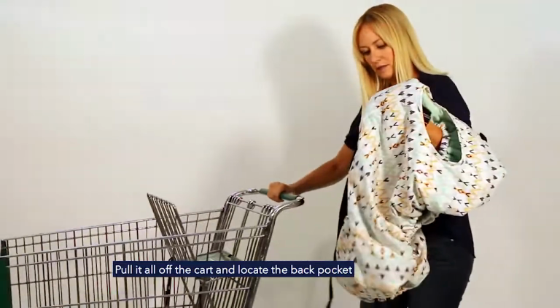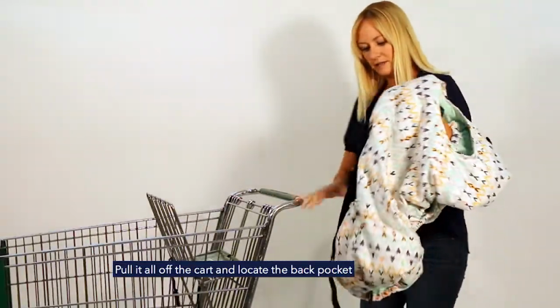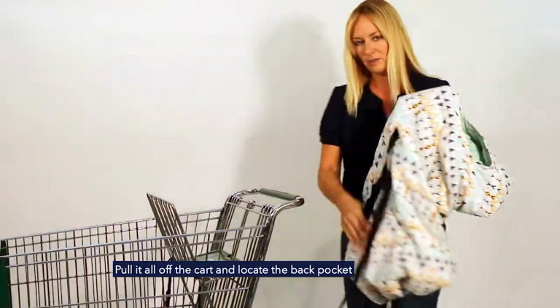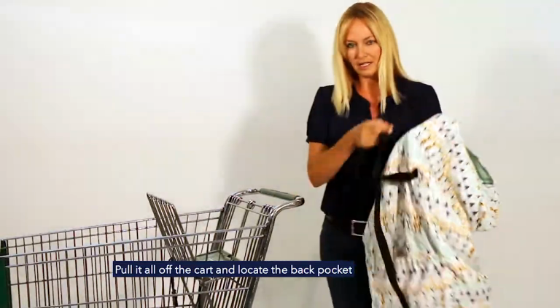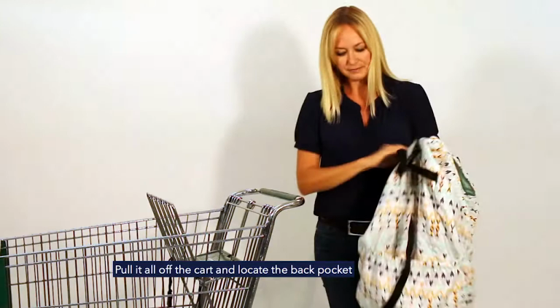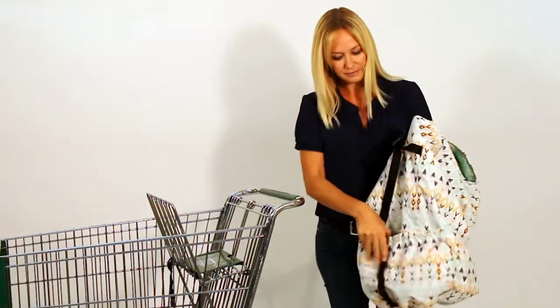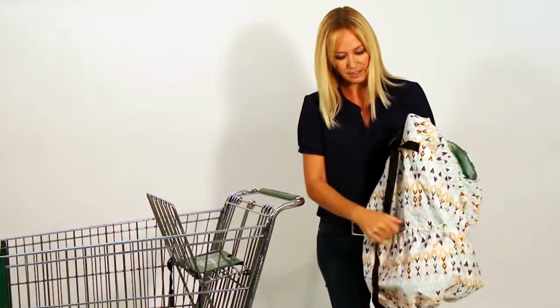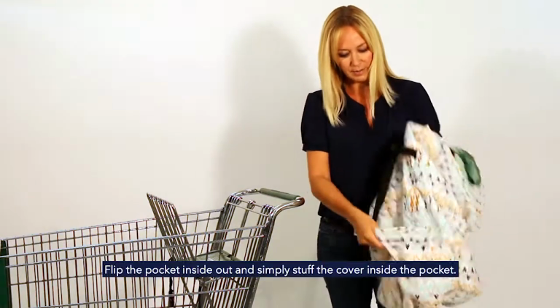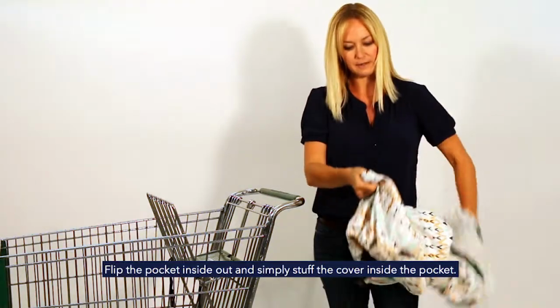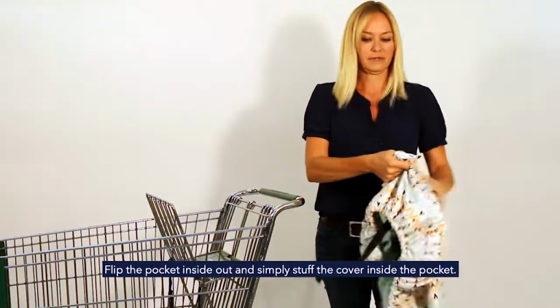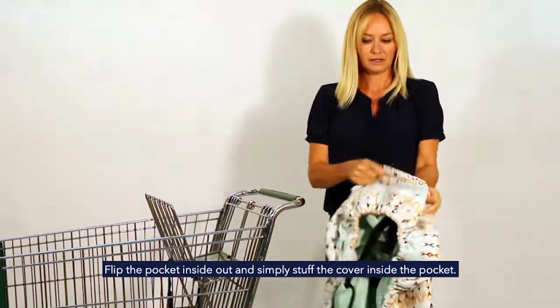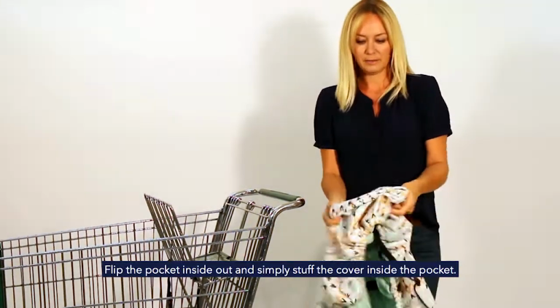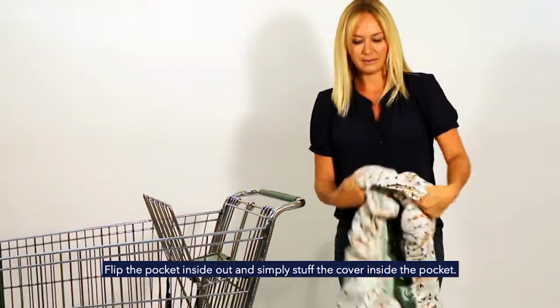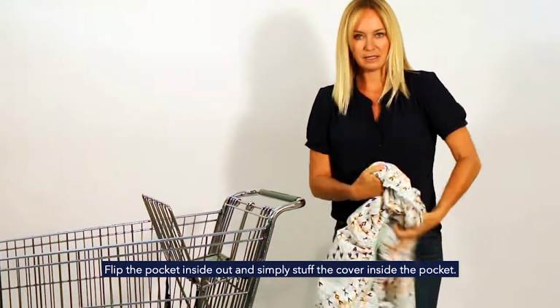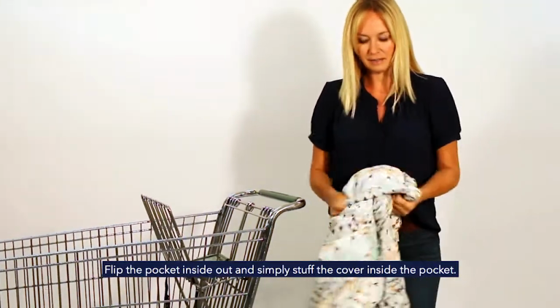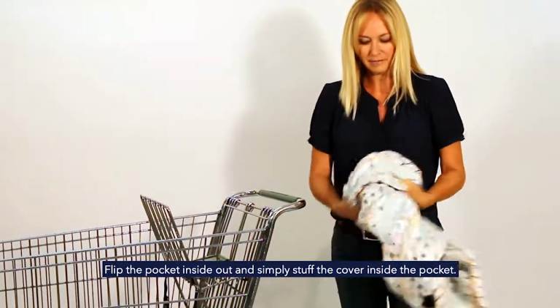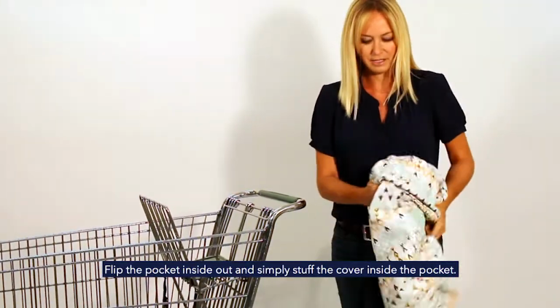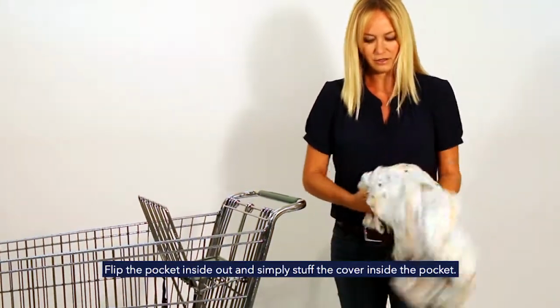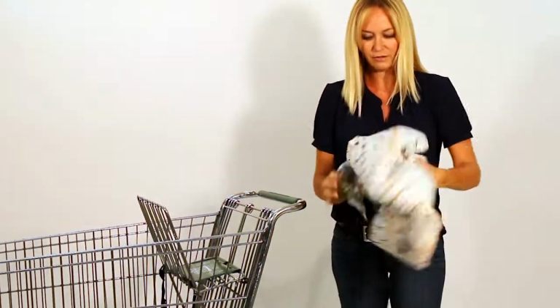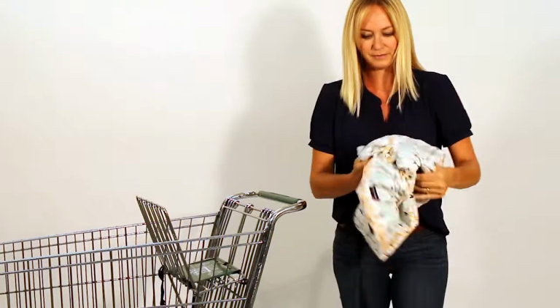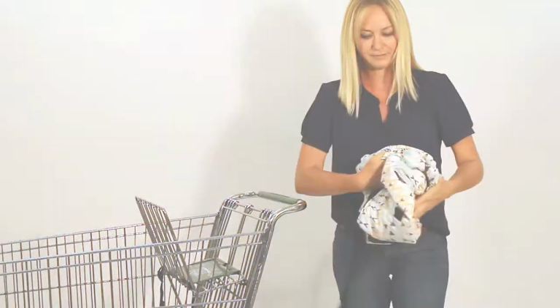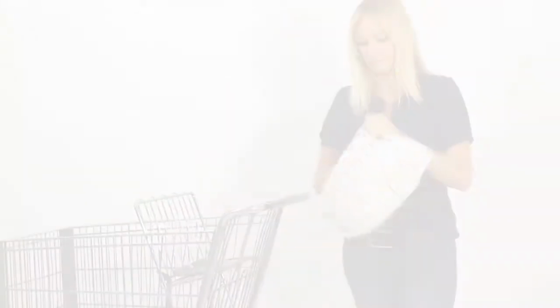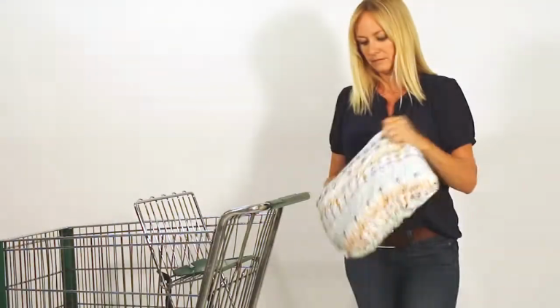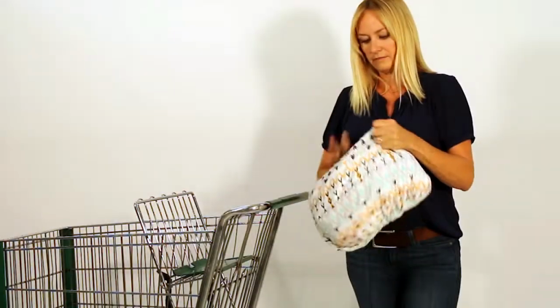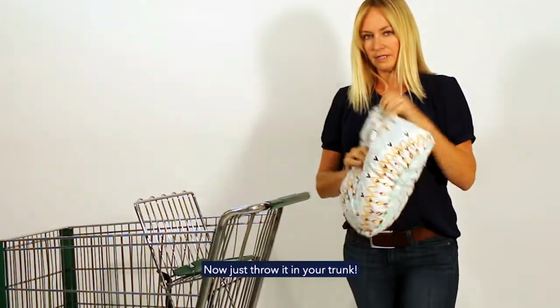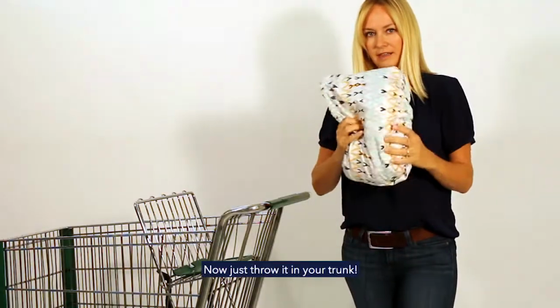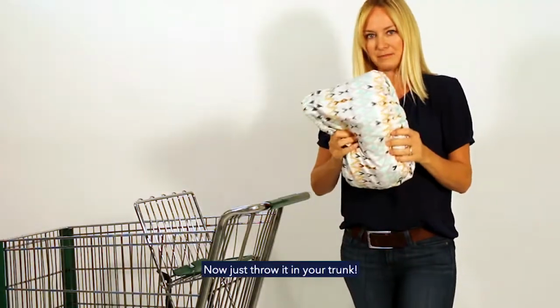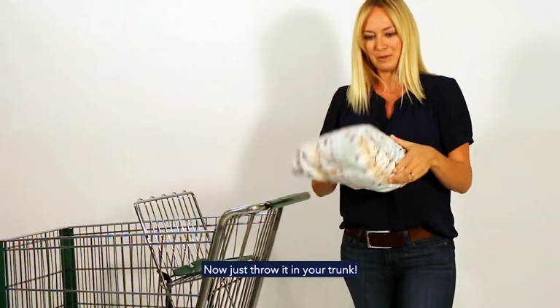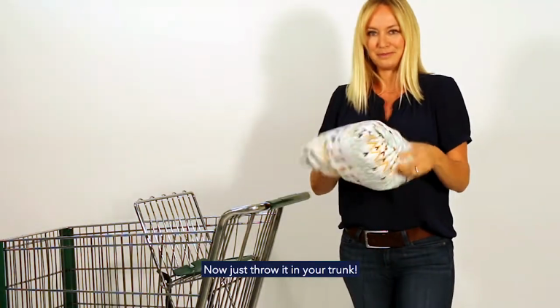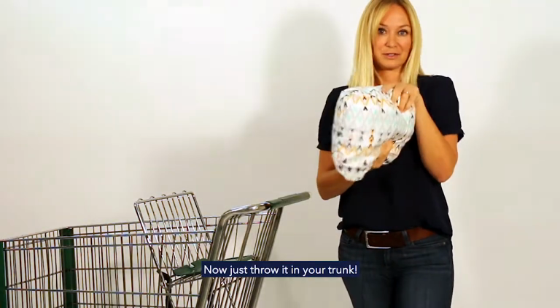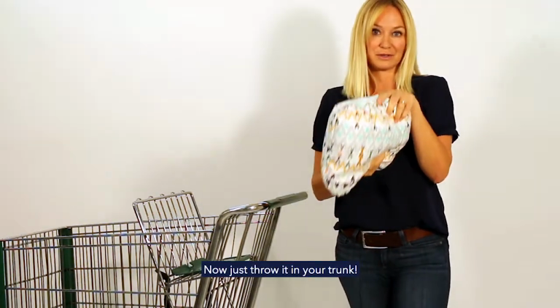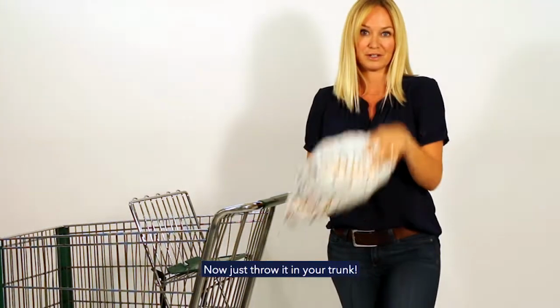Locate that pocket again right here in the back, flip it inside out, and begin to stuff. Just like that — simple. Now you can just throw it in your trunk.